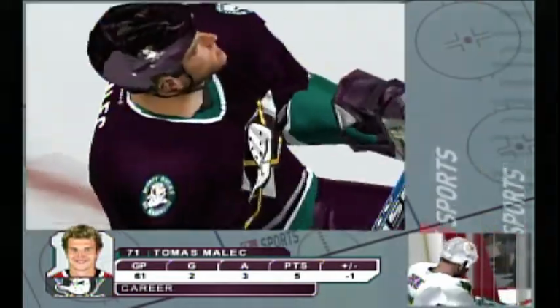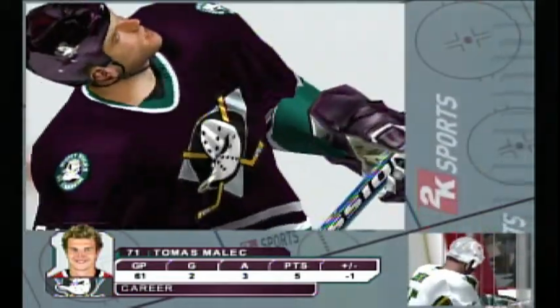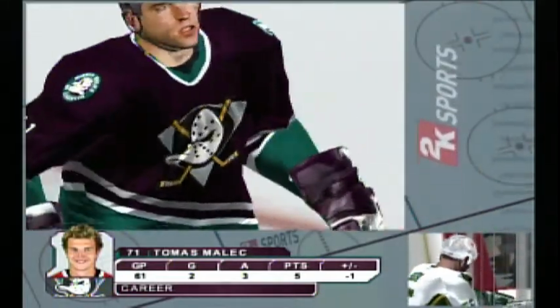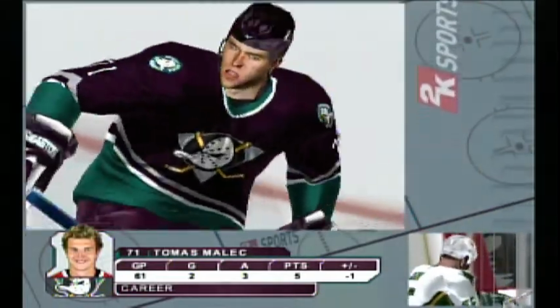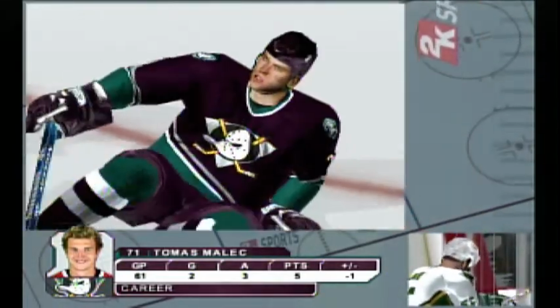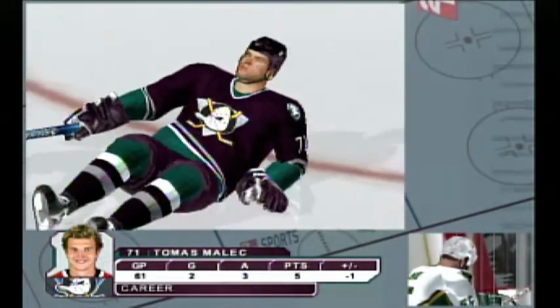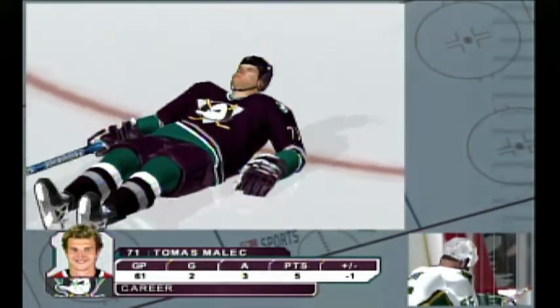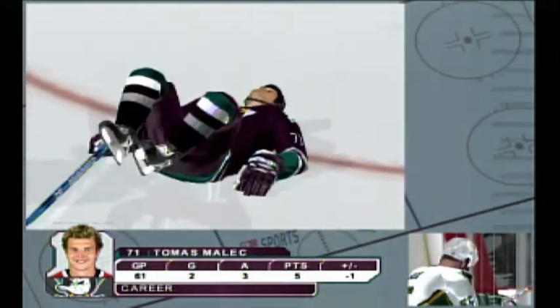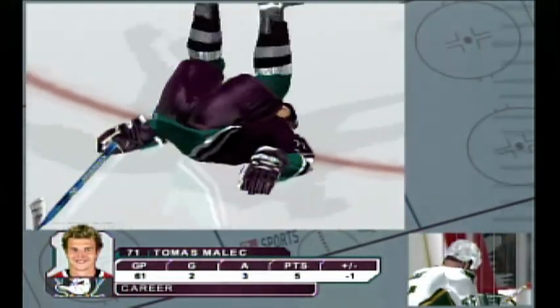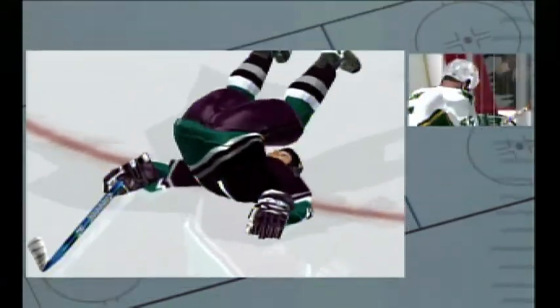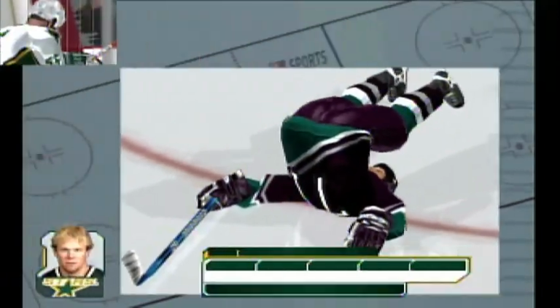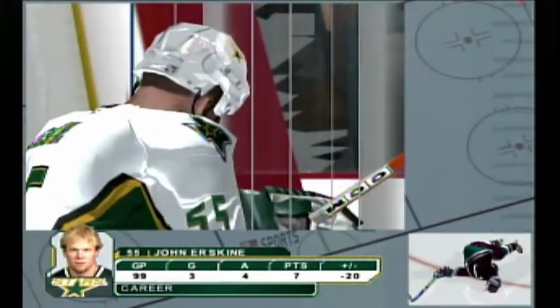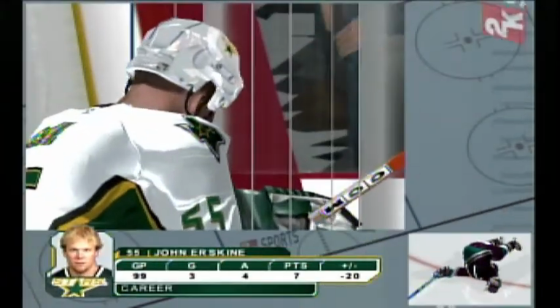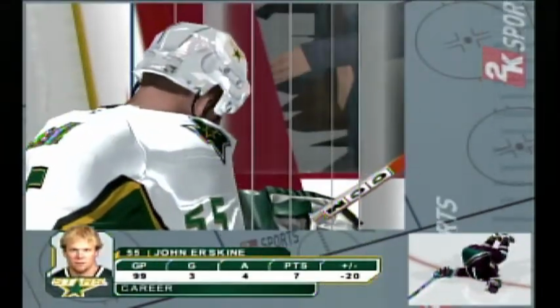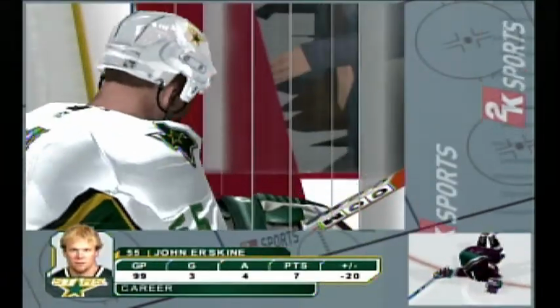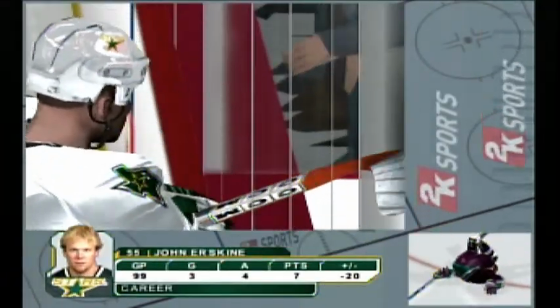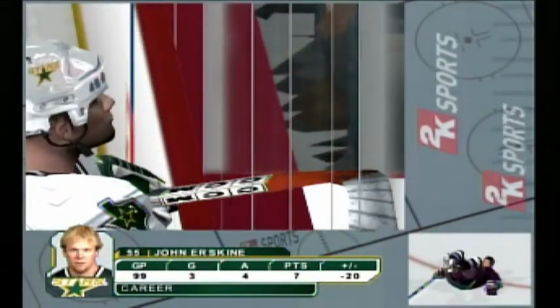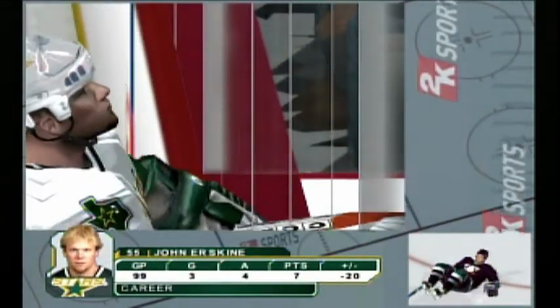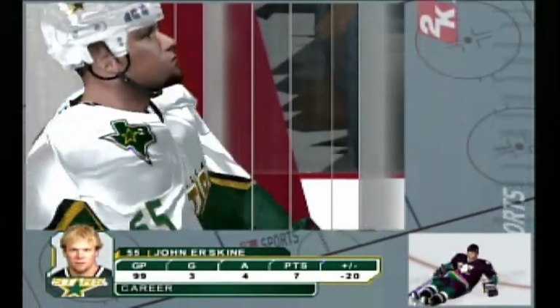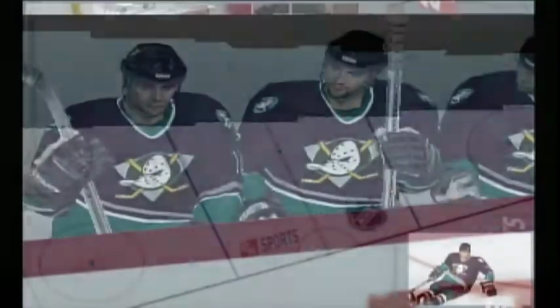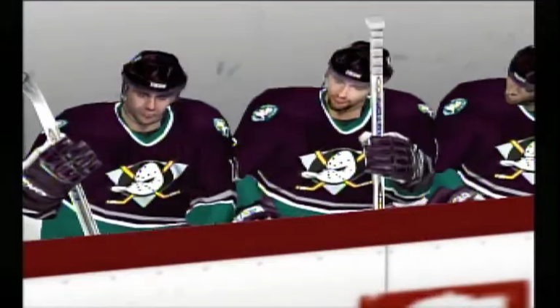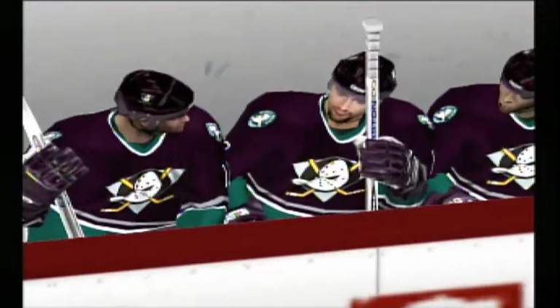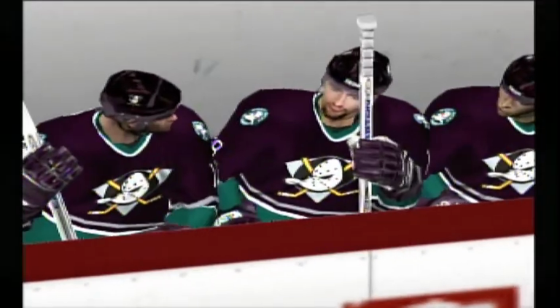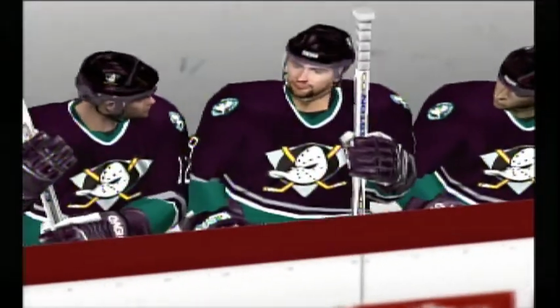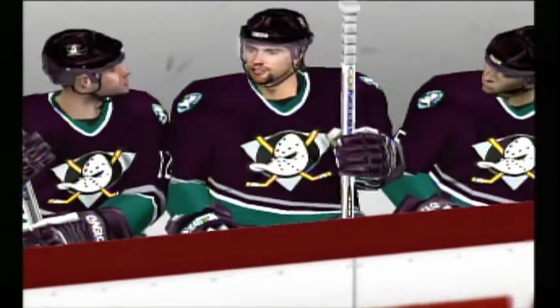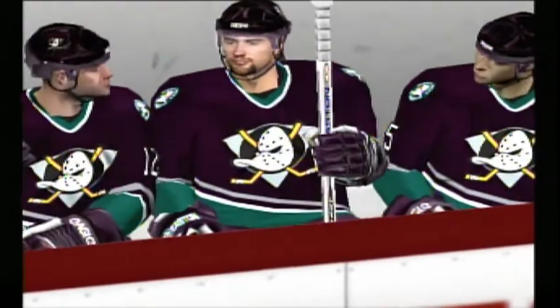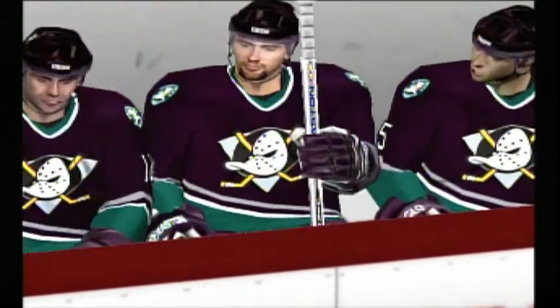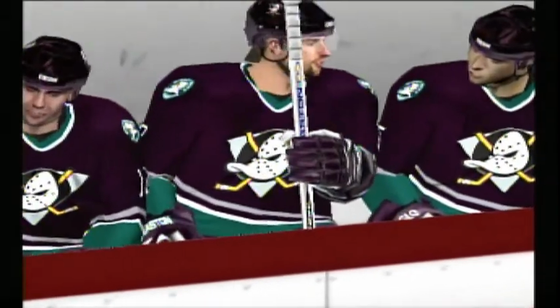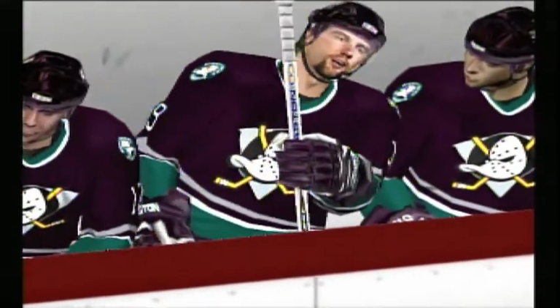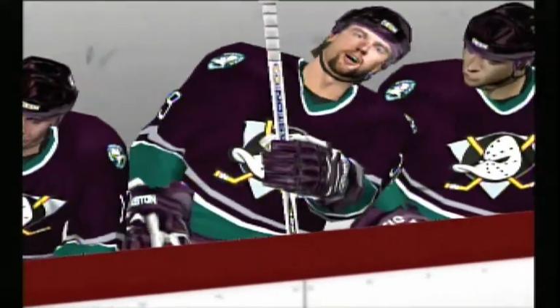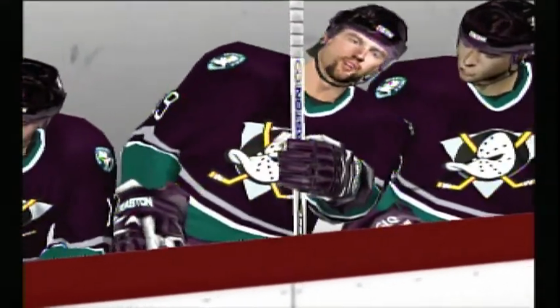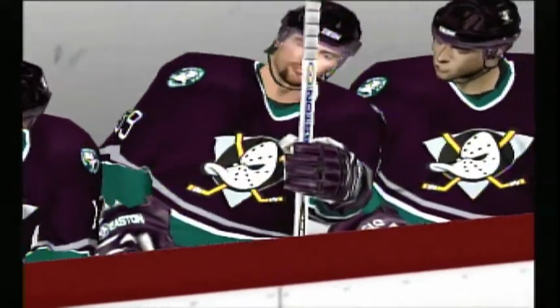And you know what his A game stands for? Aggressive.